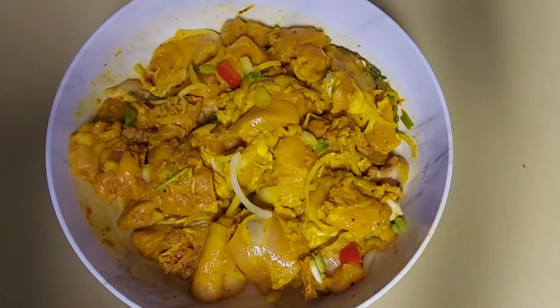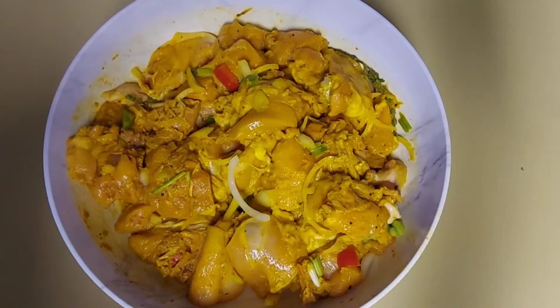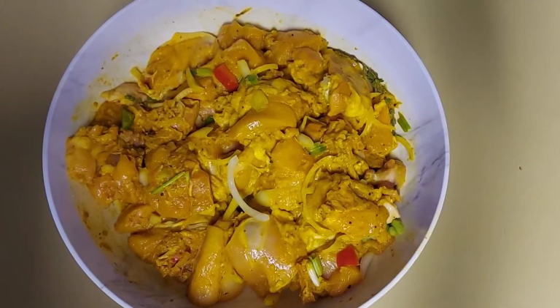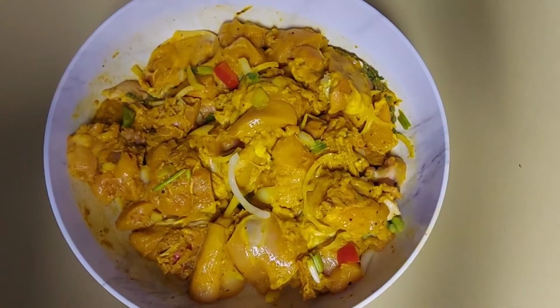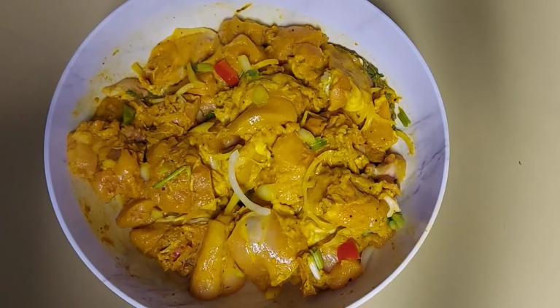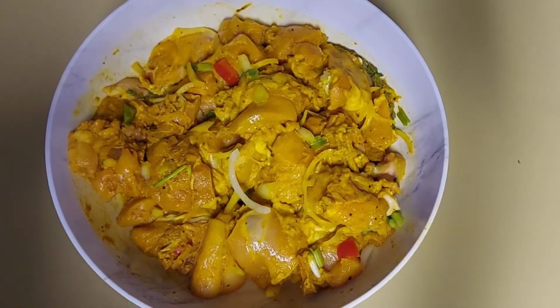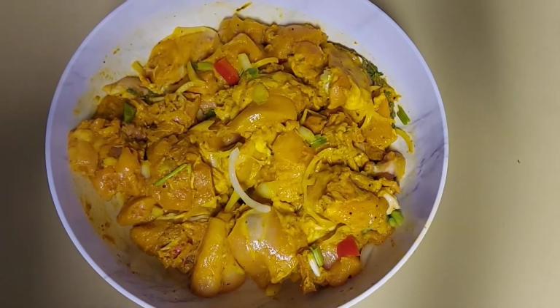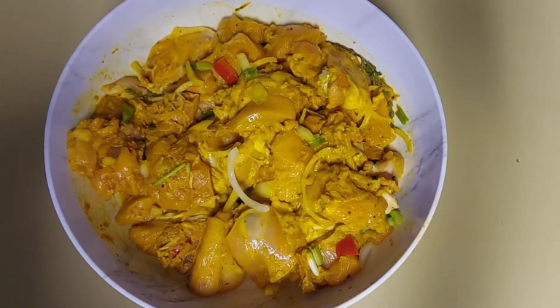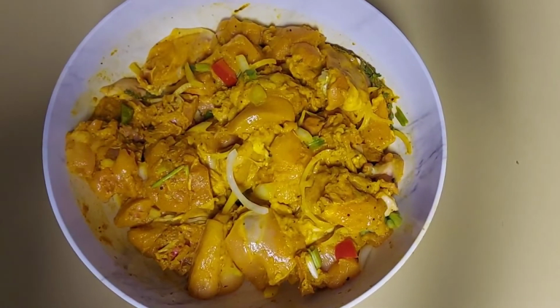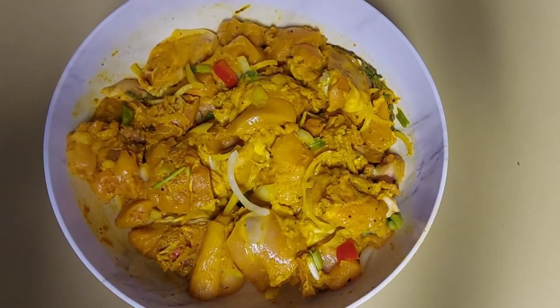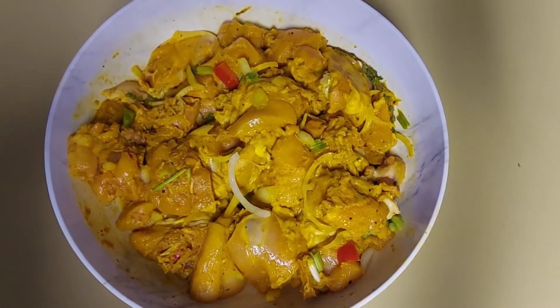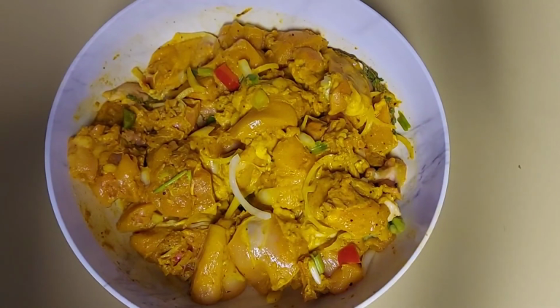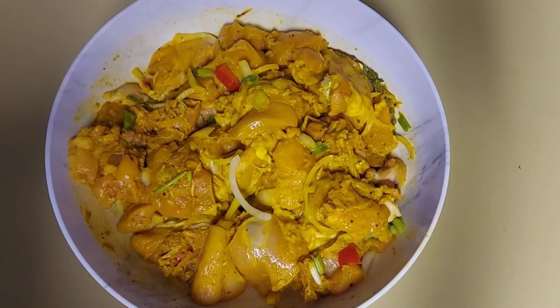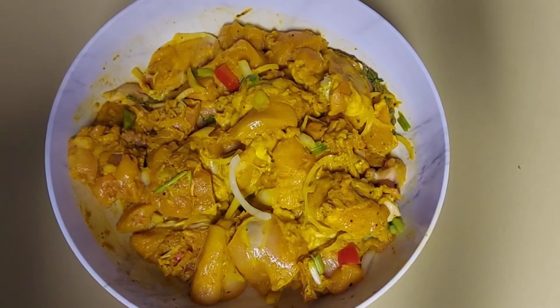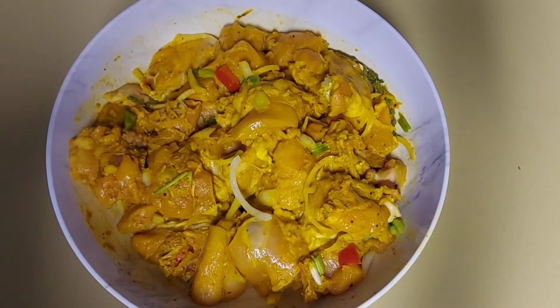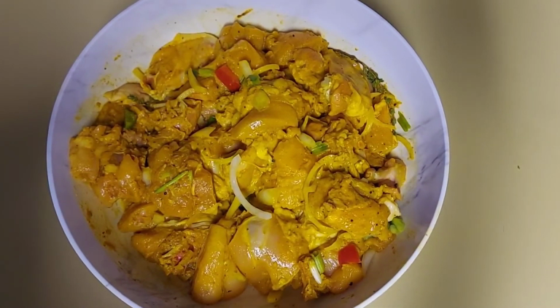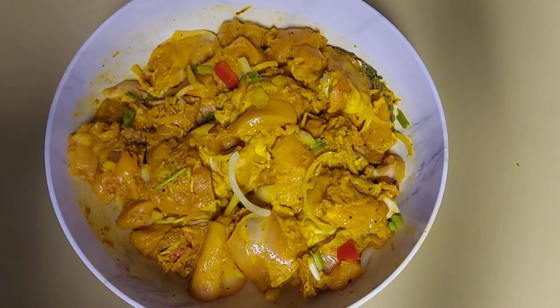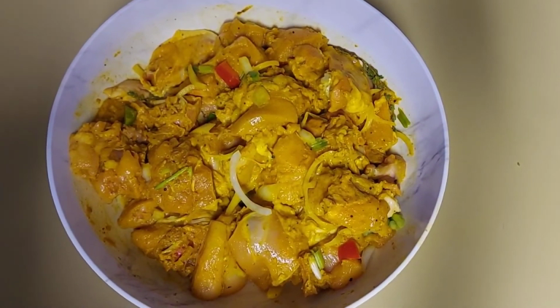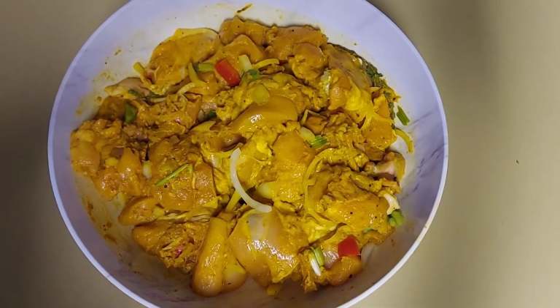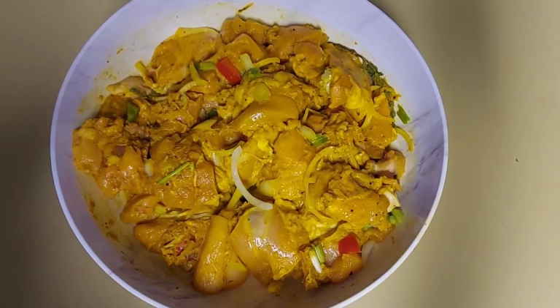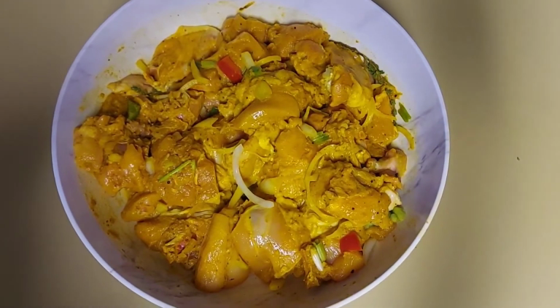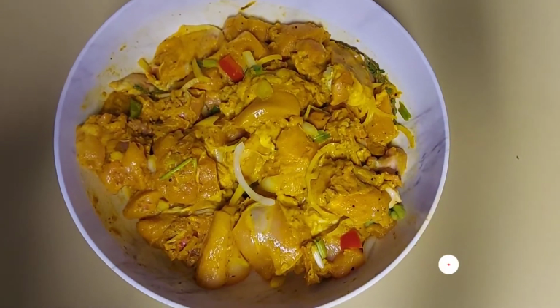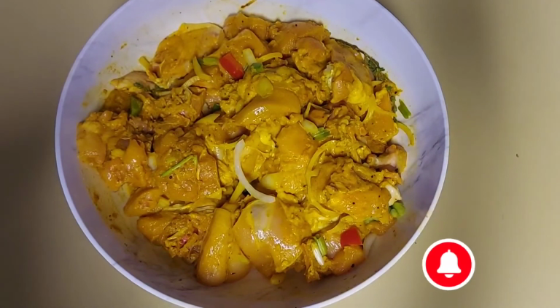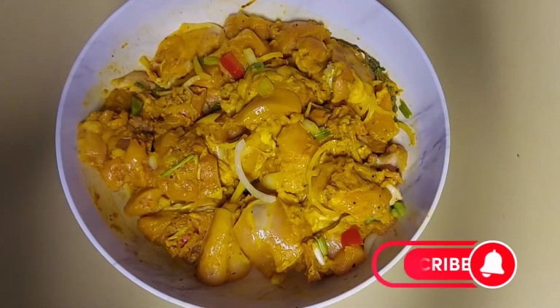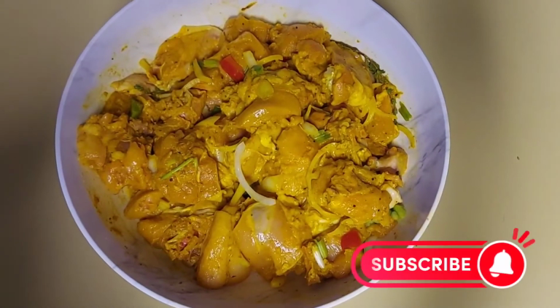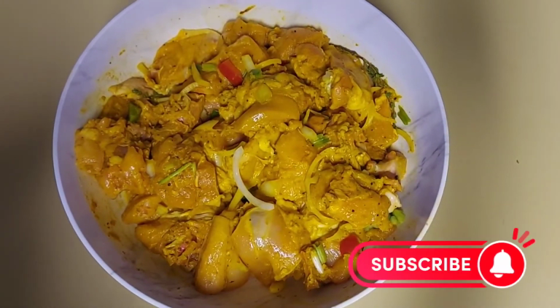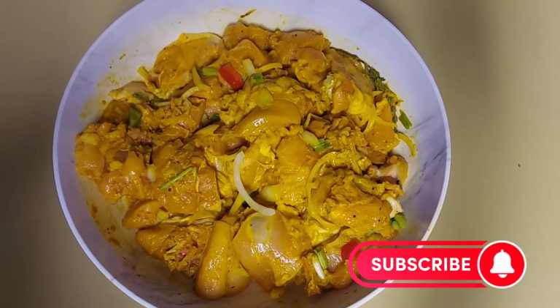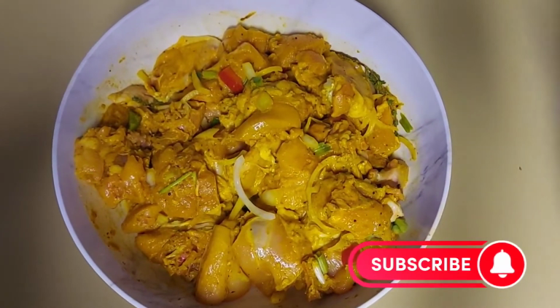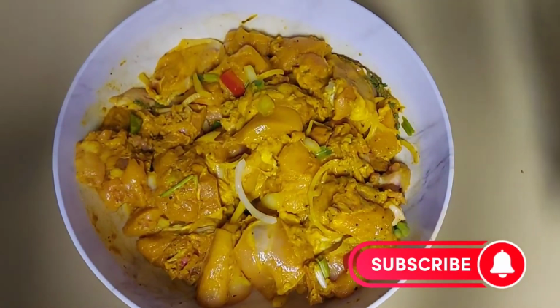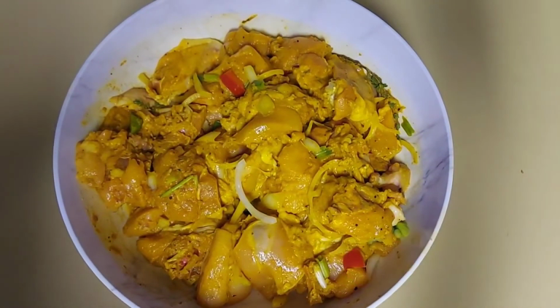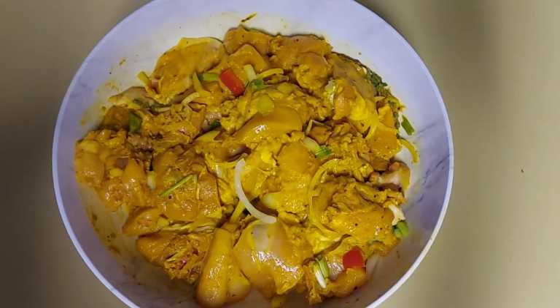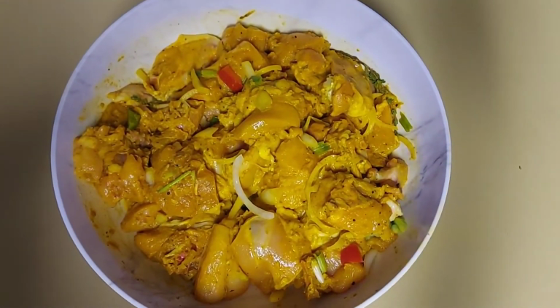You could put your chicken in the fridge to marinate overnight, but in my case I am going to cook my chicken right away. So let's start cooking.